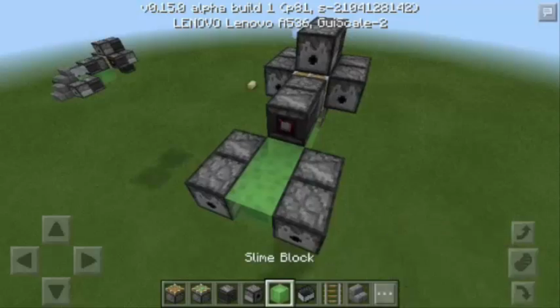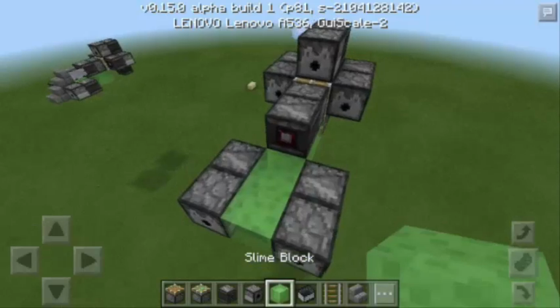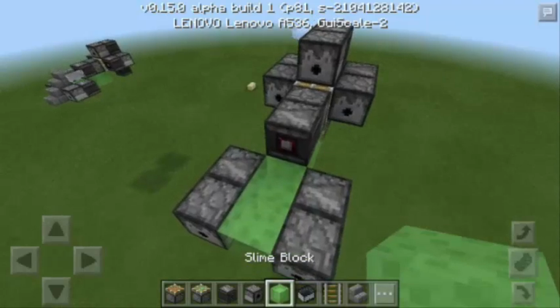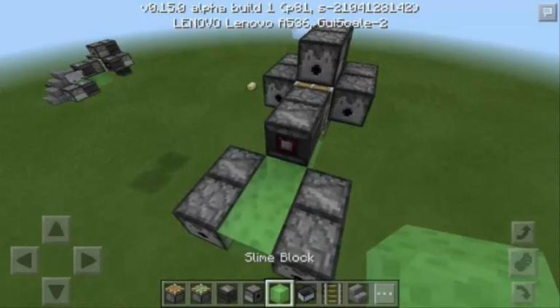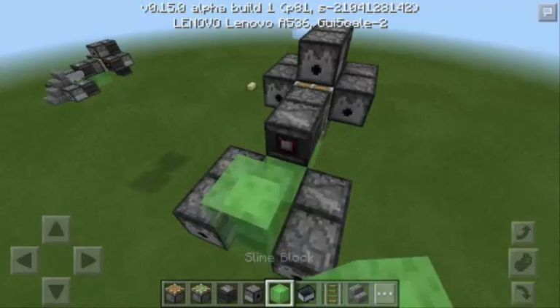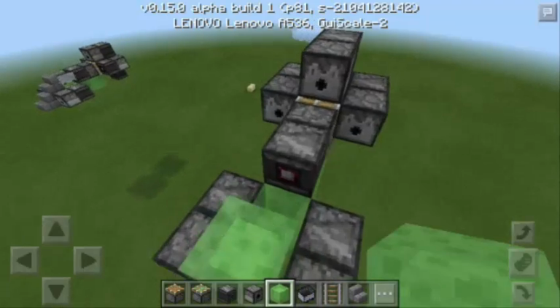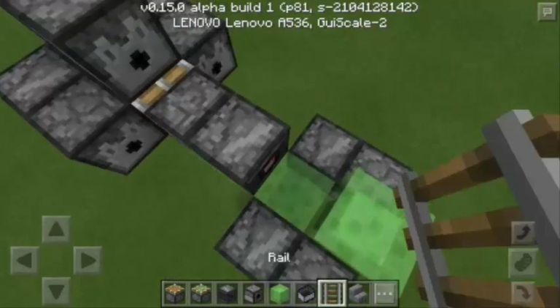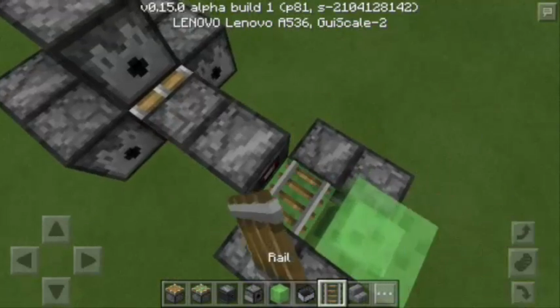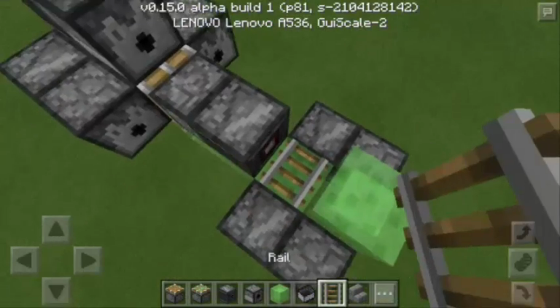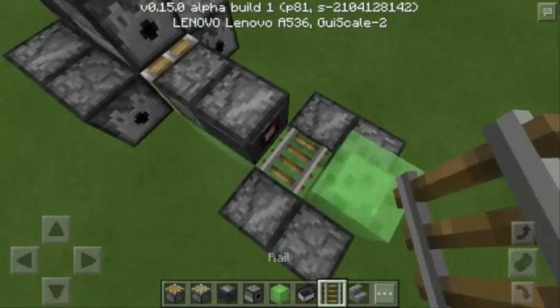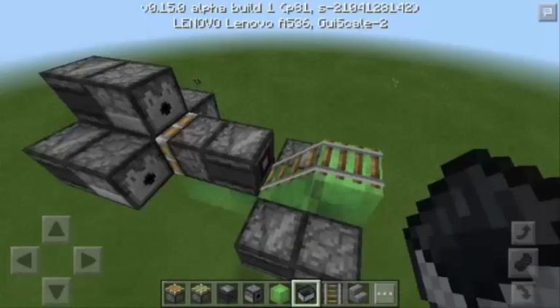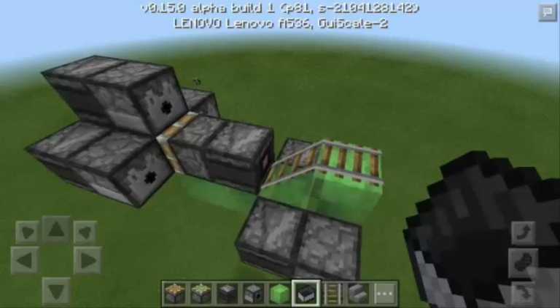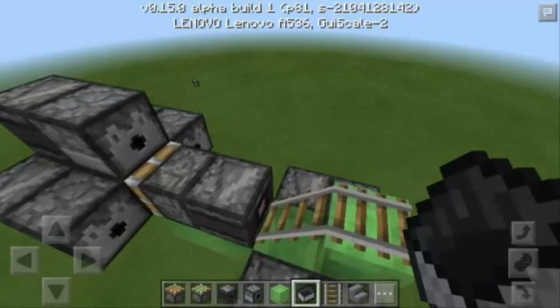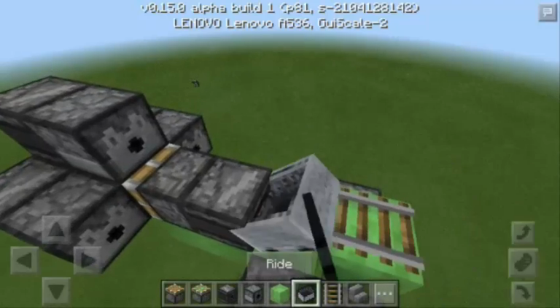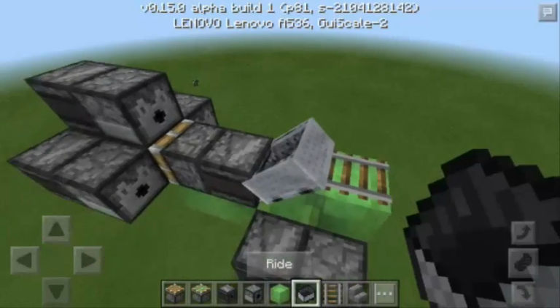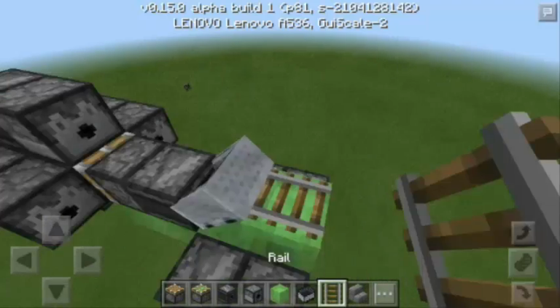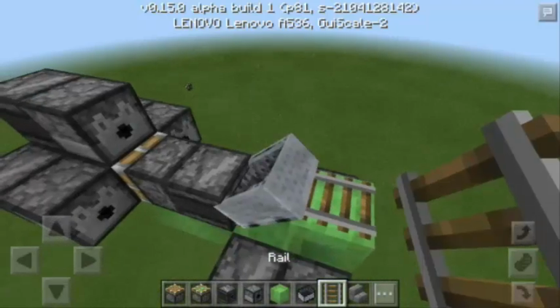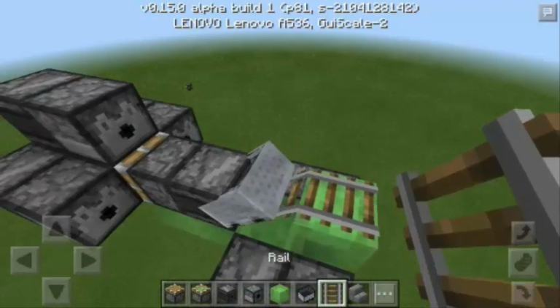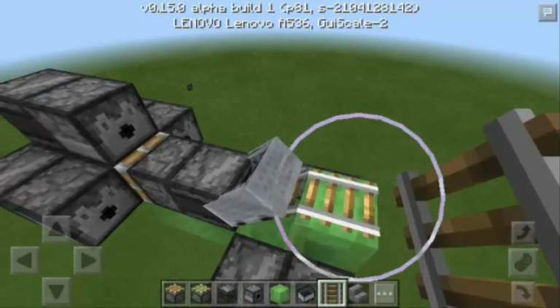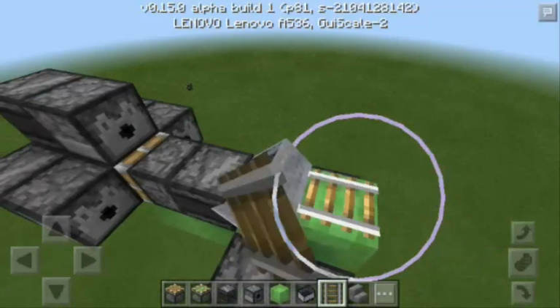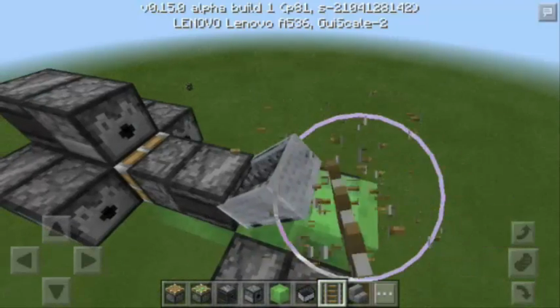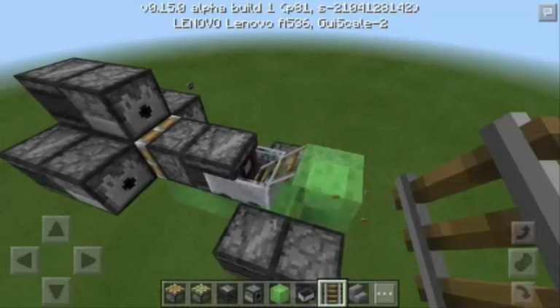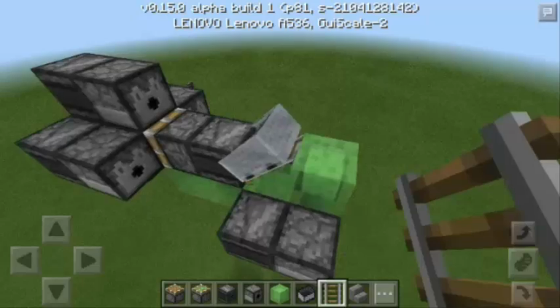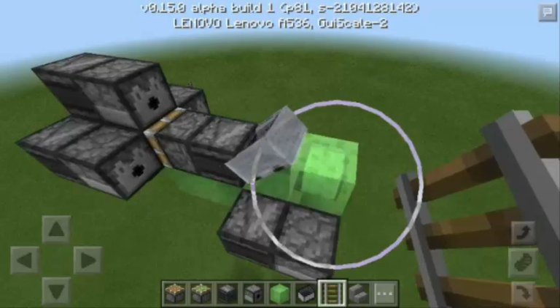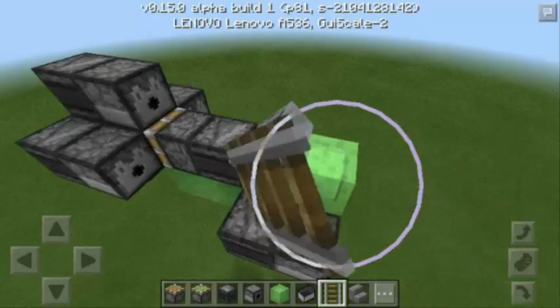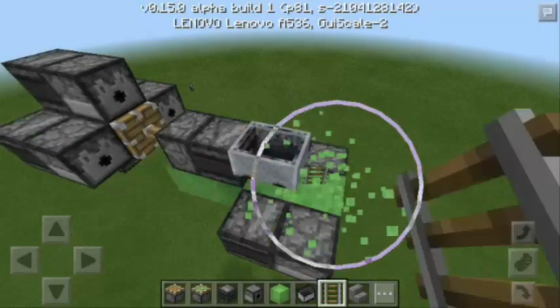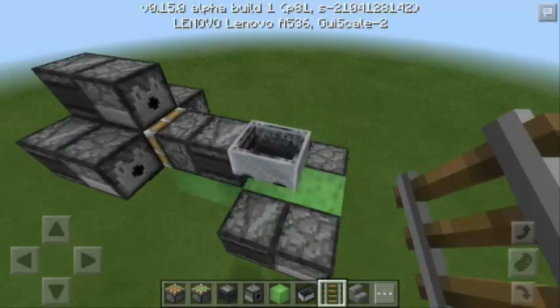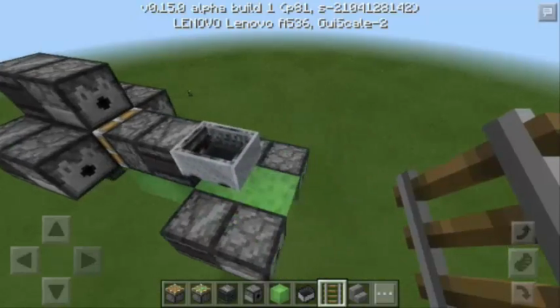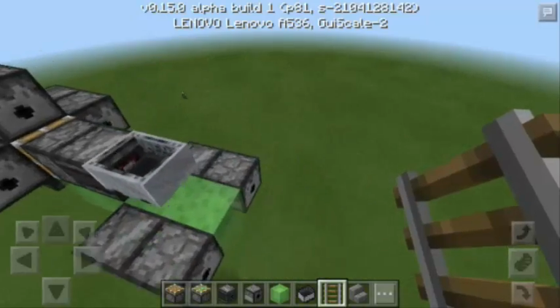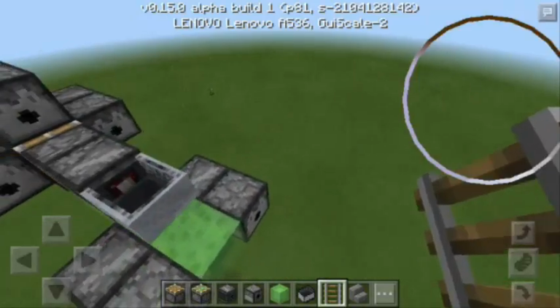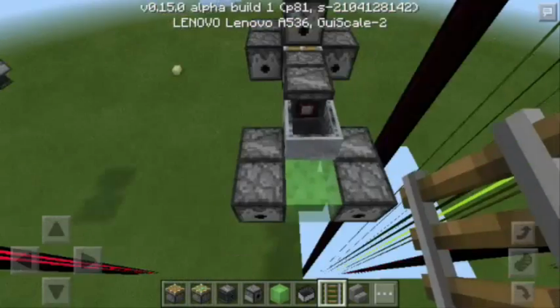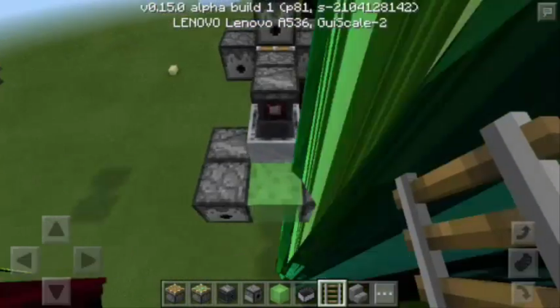We're going to put another Slime Block here and 2 rails here. Next, we're going to put the Mine Cart here and then we just need to remove the Rail and also the Slime Block. And as you can see, the Mine Cart is now bouncing.